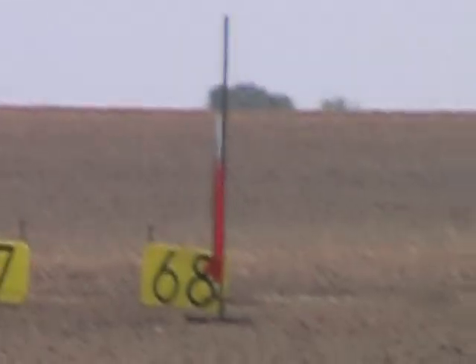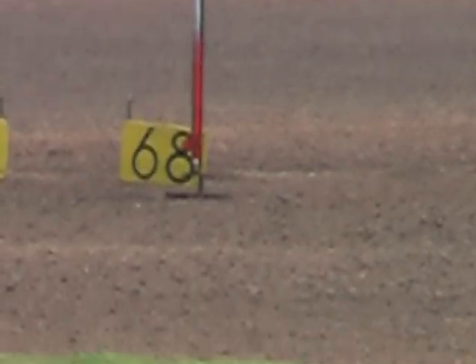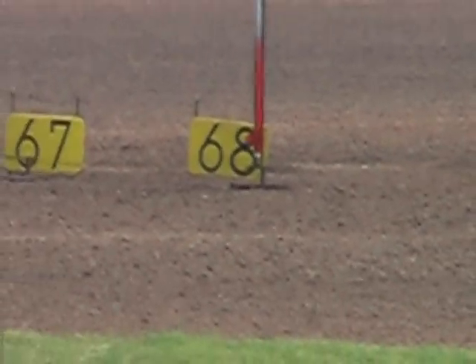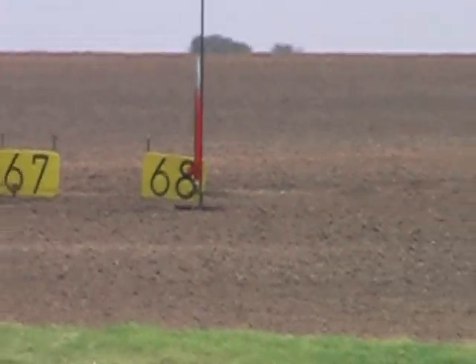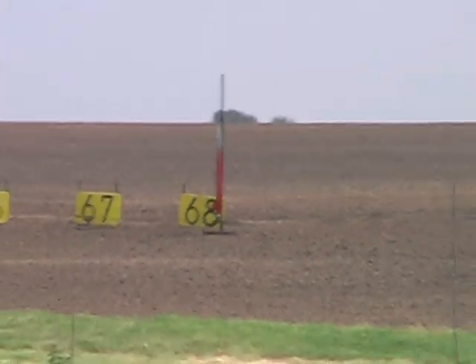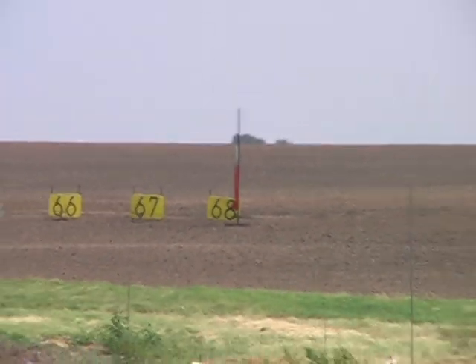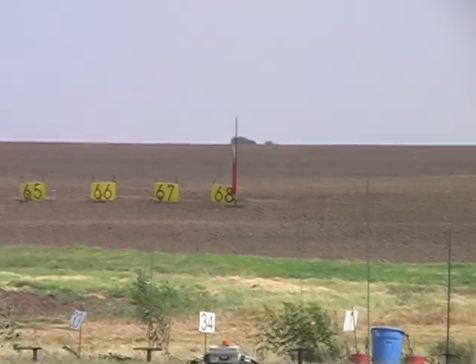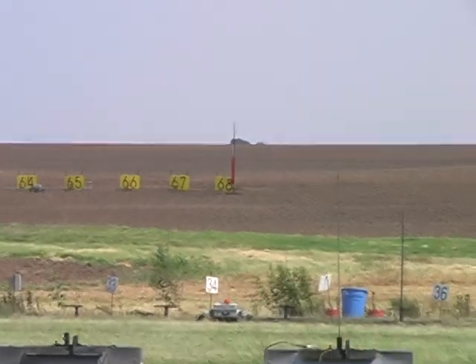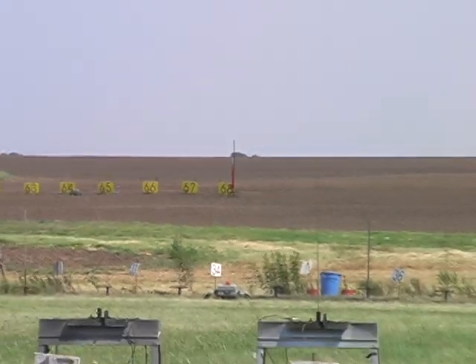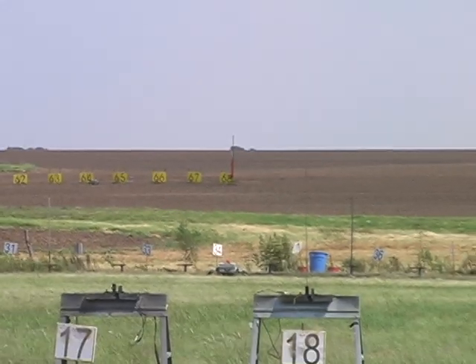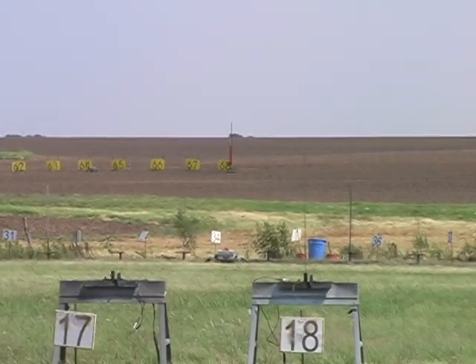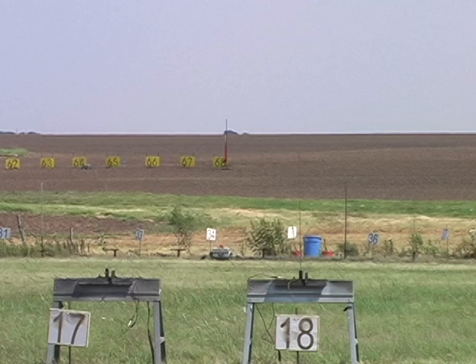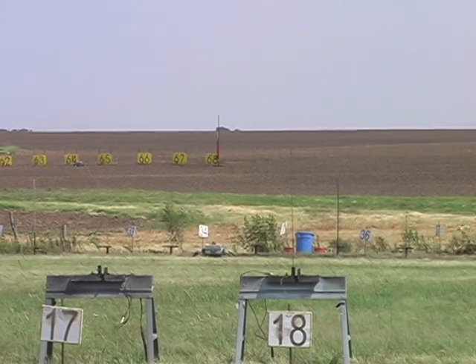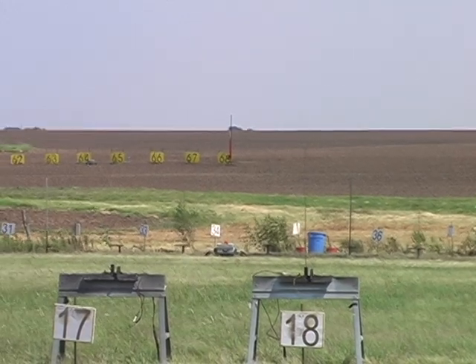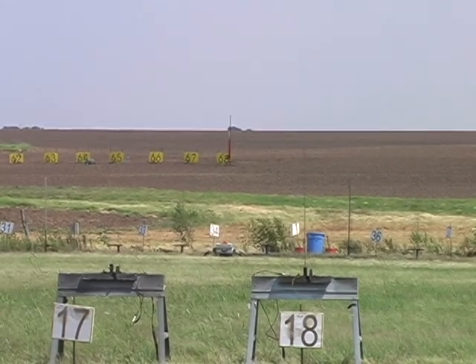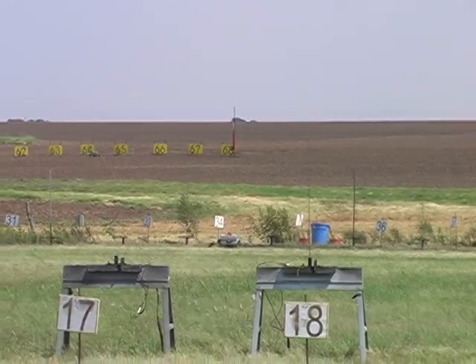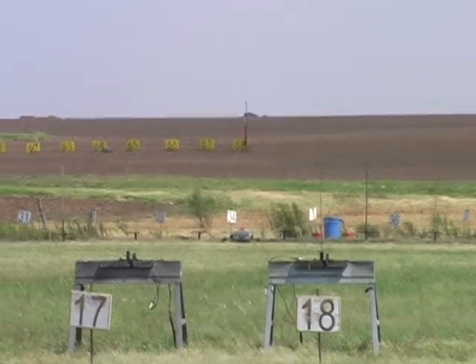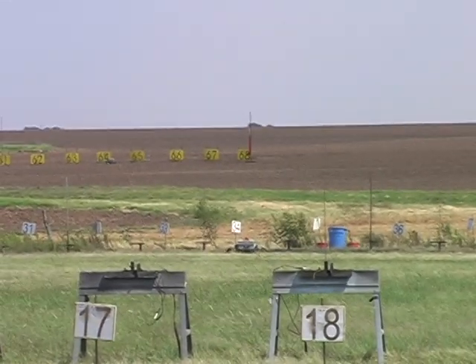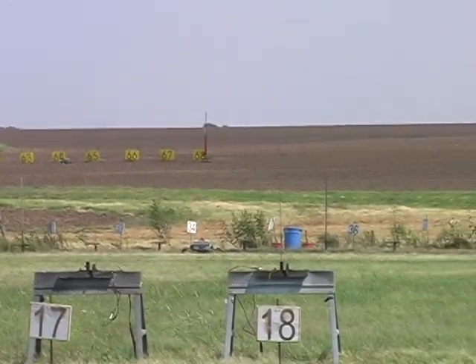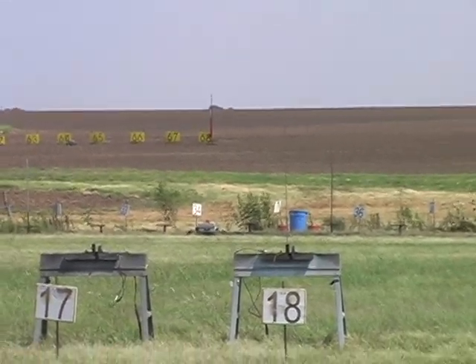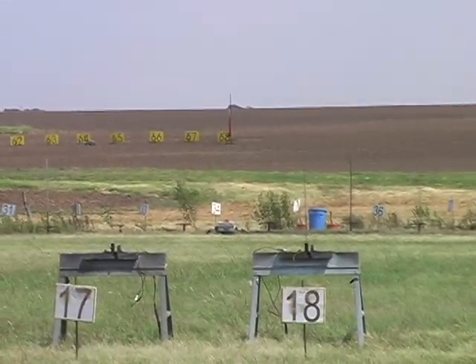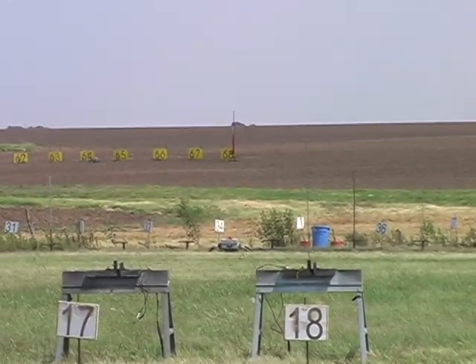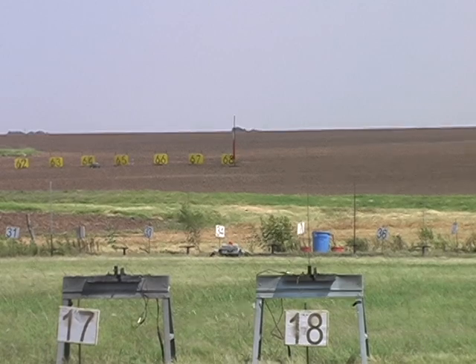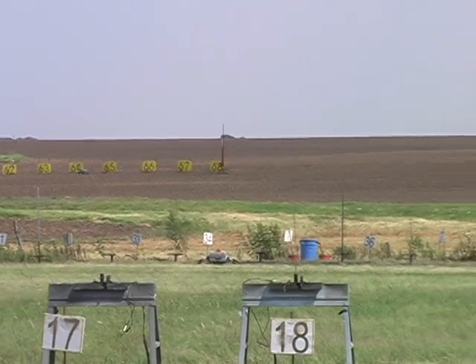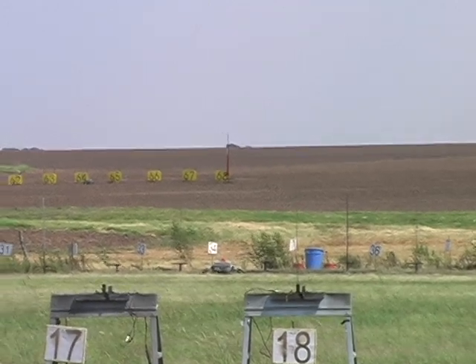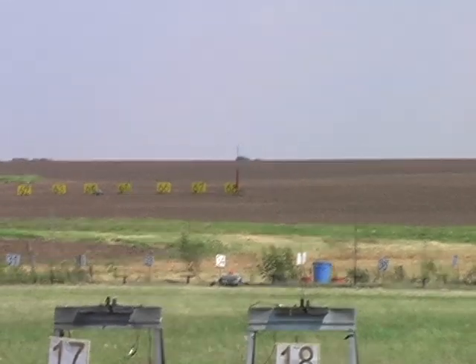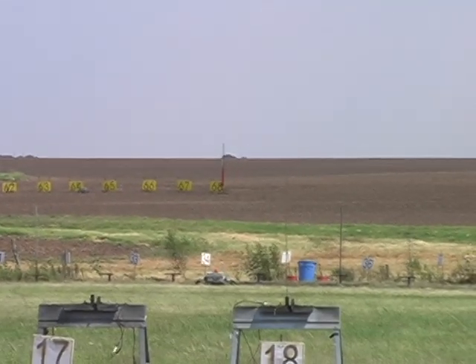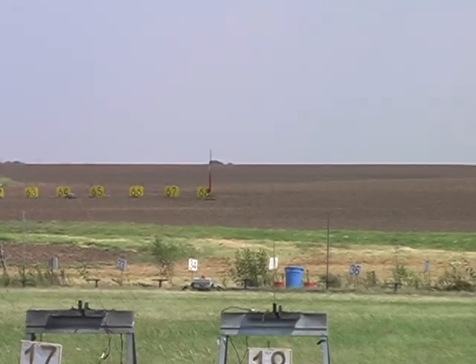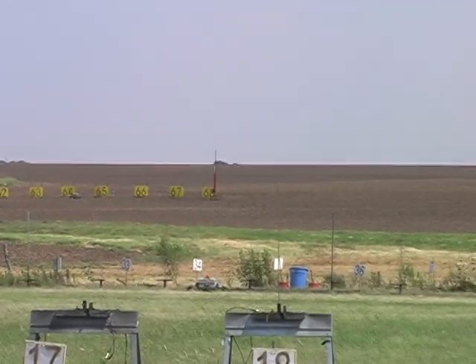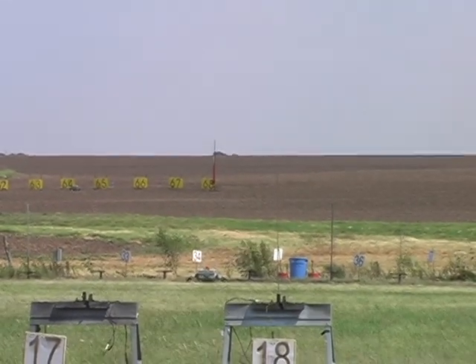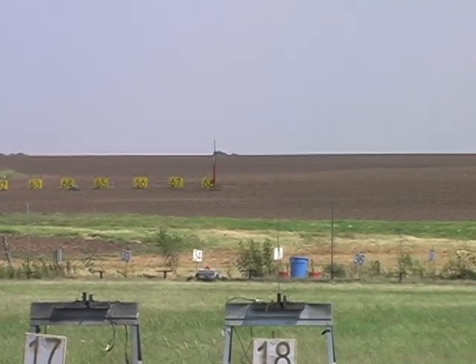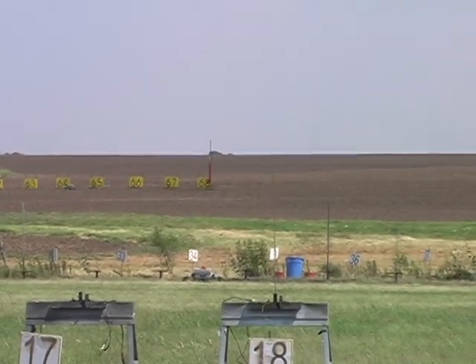So here we go — a 25-pound rocket, AMW M1297, and a Dynacom Scorpion. Sean Oshbaugh's rocket's going in 10, 9, 8, 7, 6, 5, 4, 3, 2, 1.